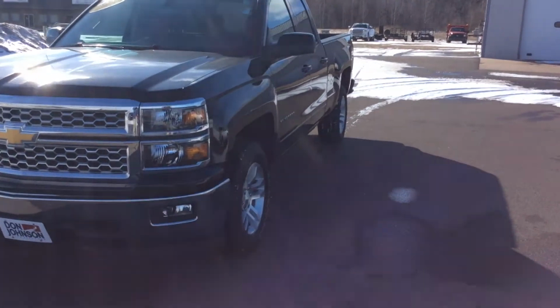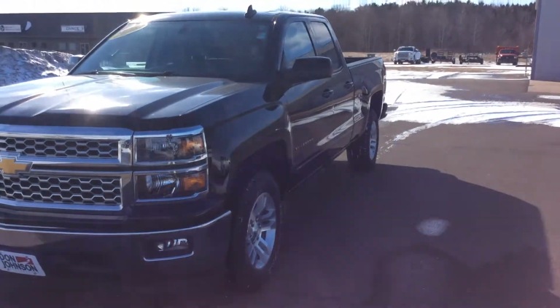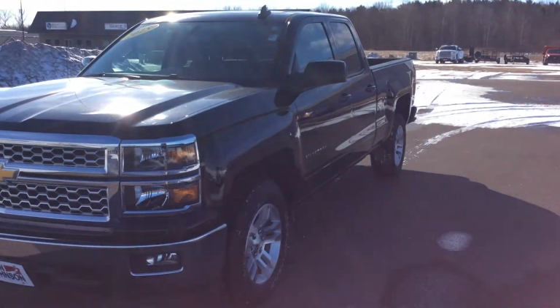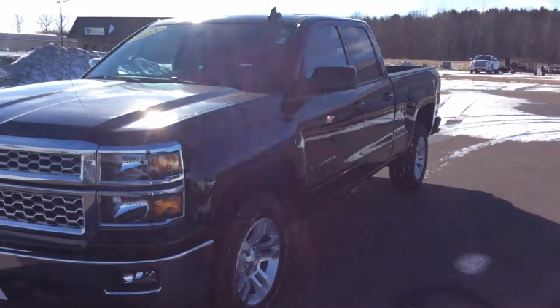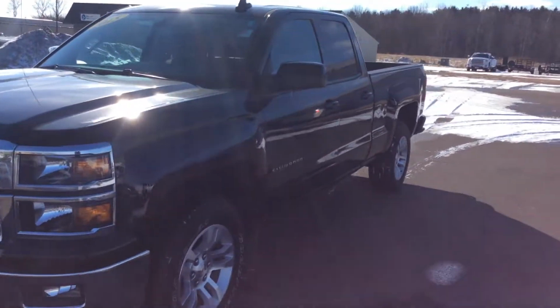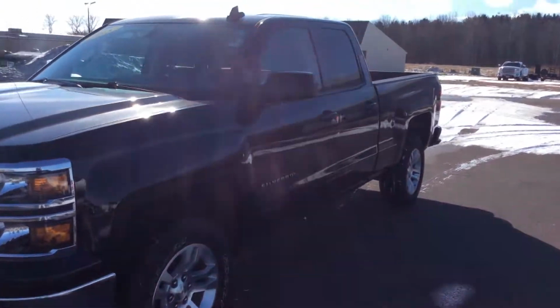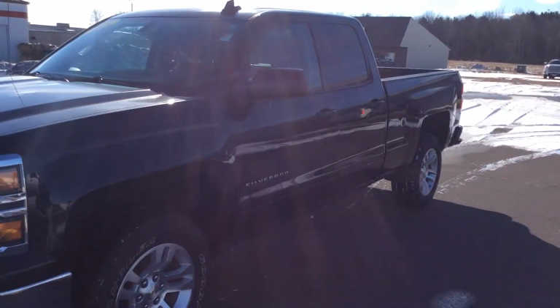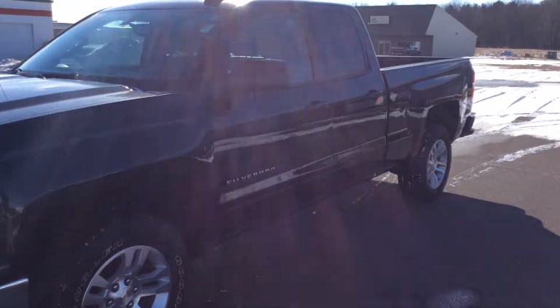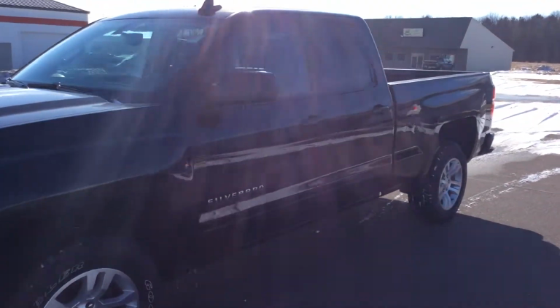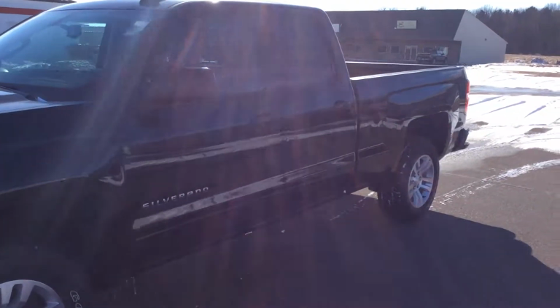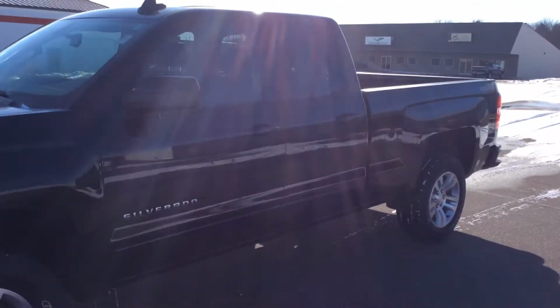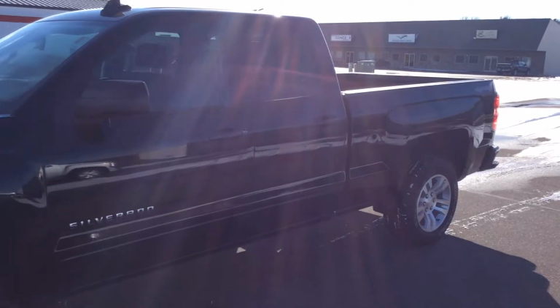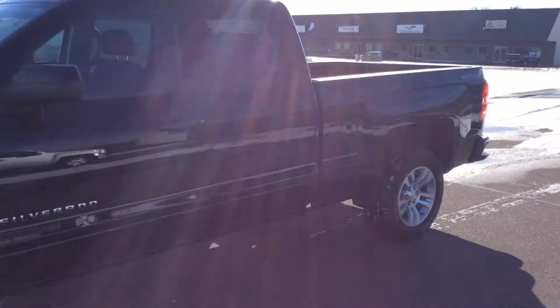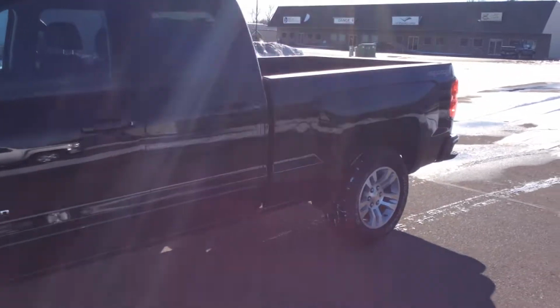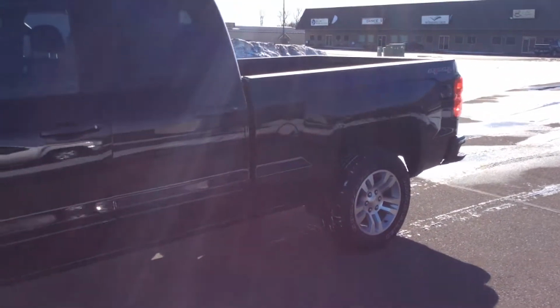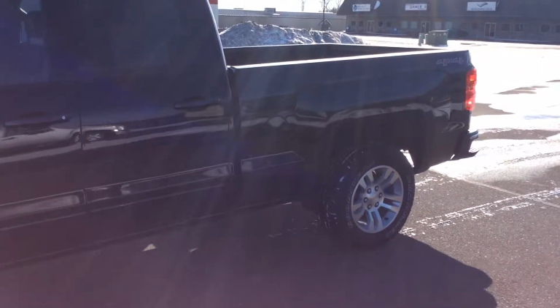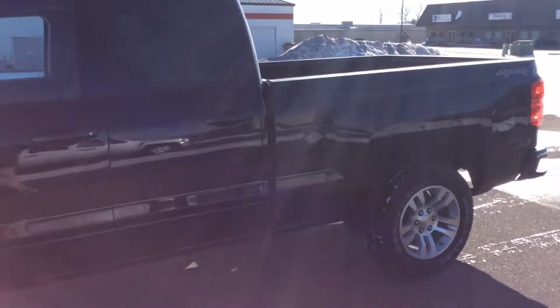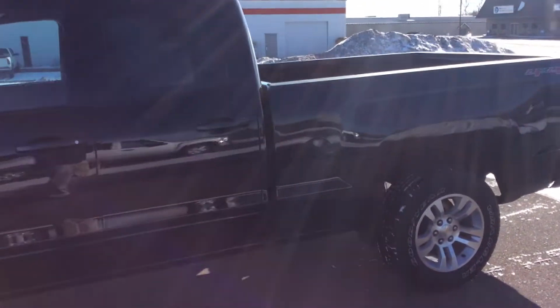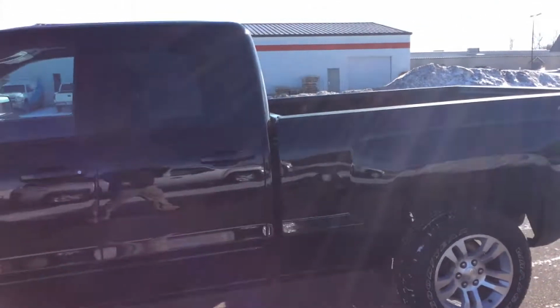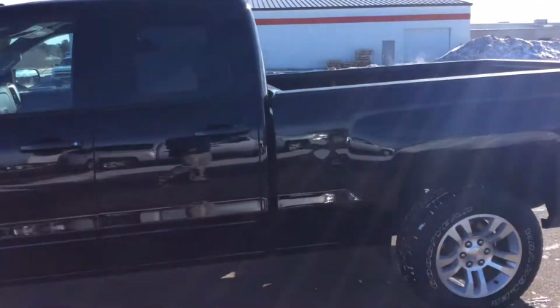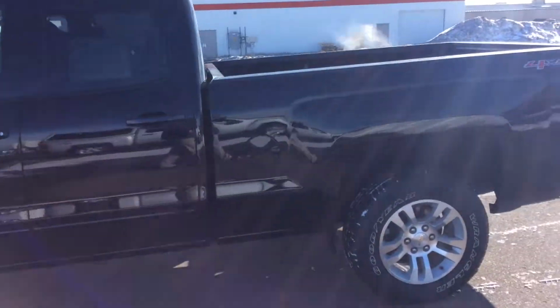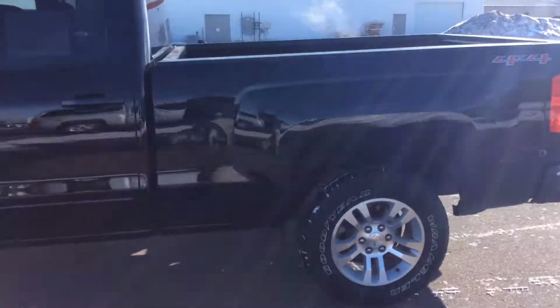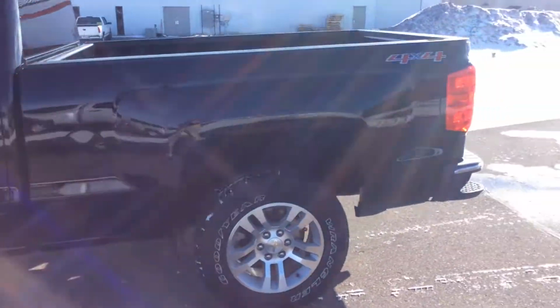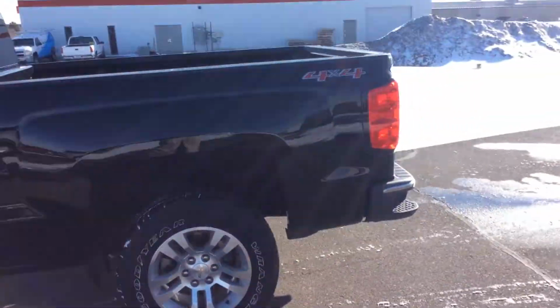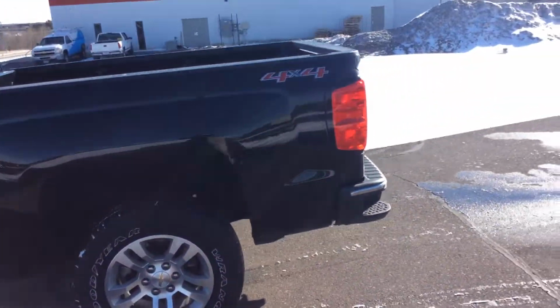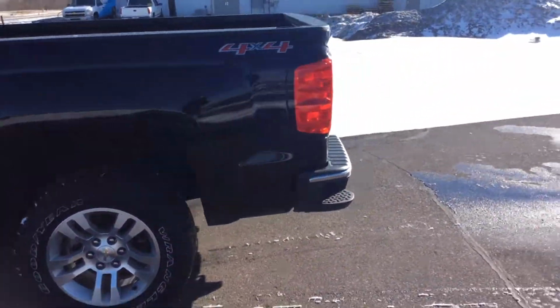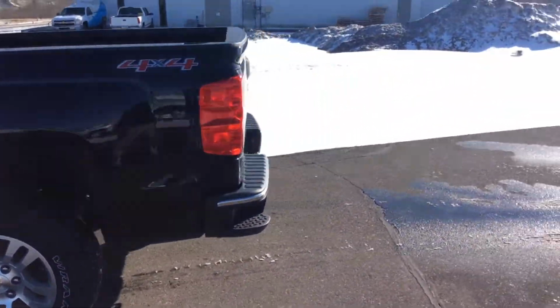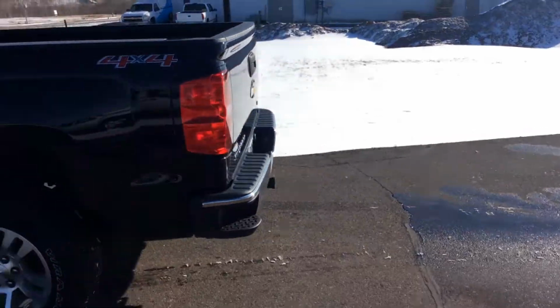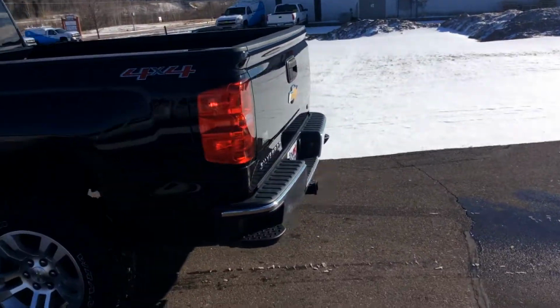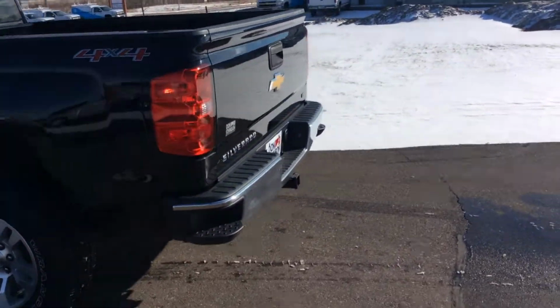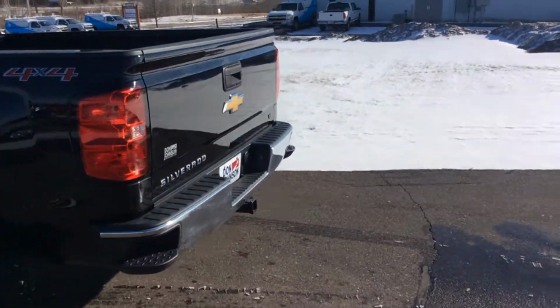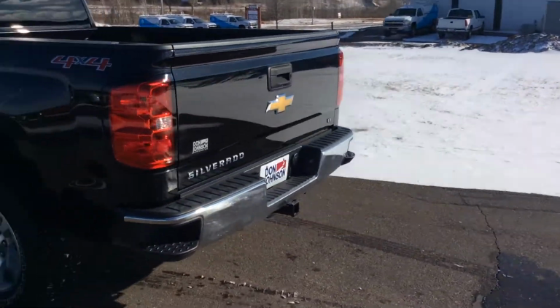I'll give you just a quick overview of this truck. As you can see, it is the double cab, so you've got a little bit of room back there for your passengers, but it's not the full crew cab.